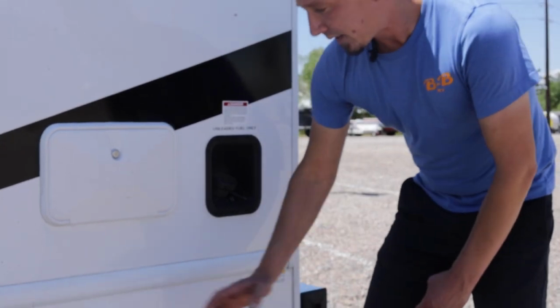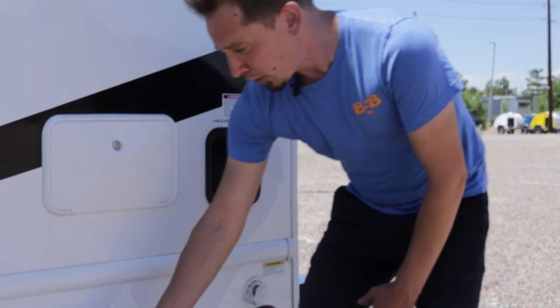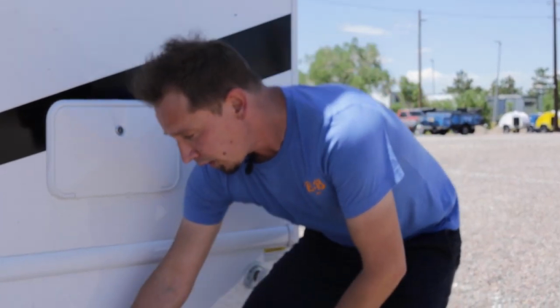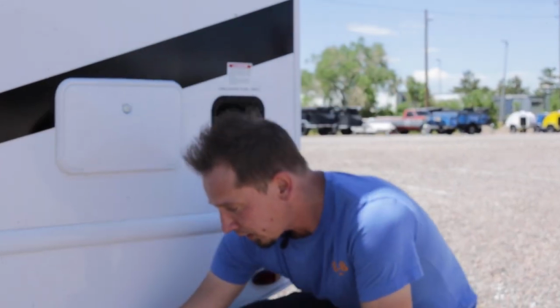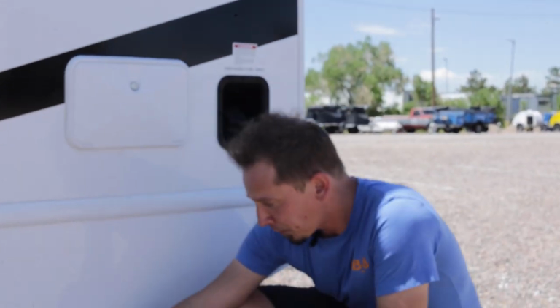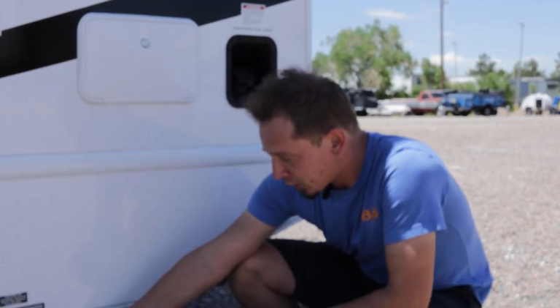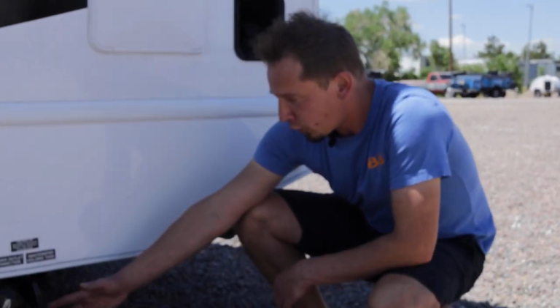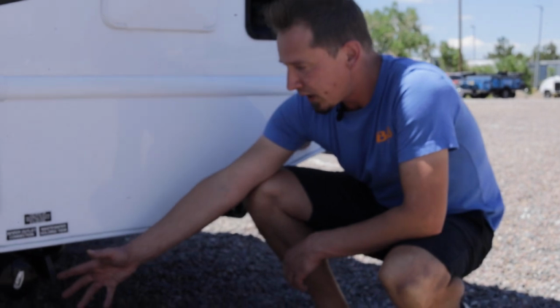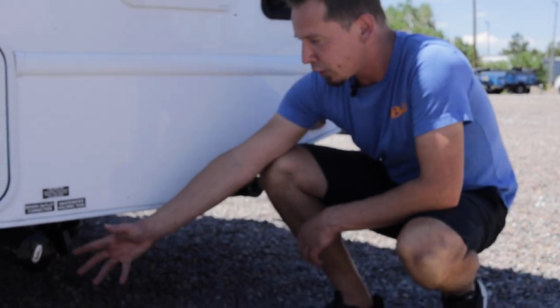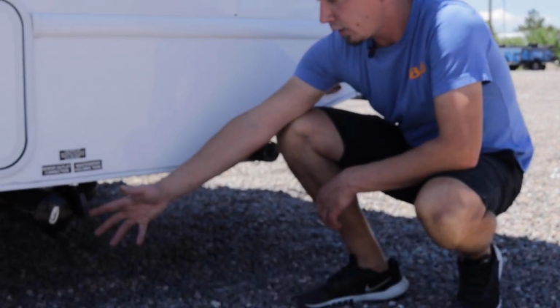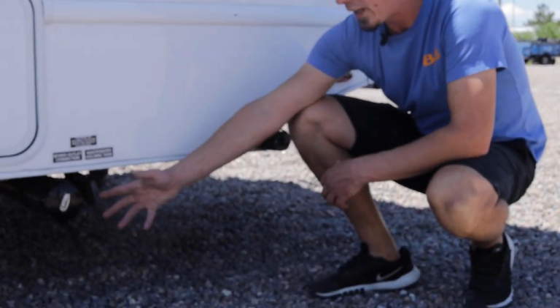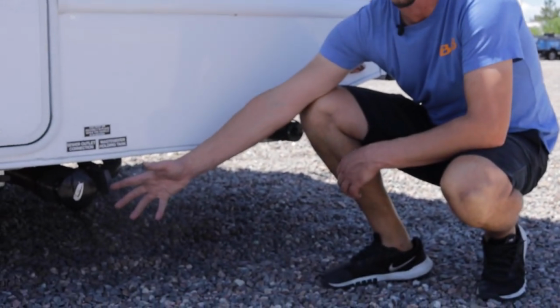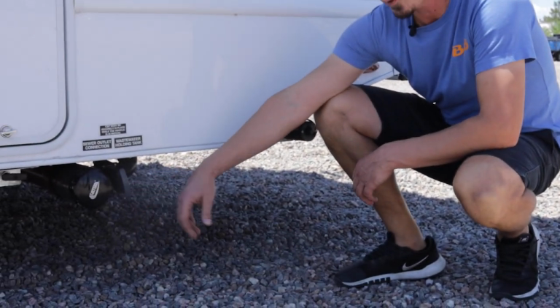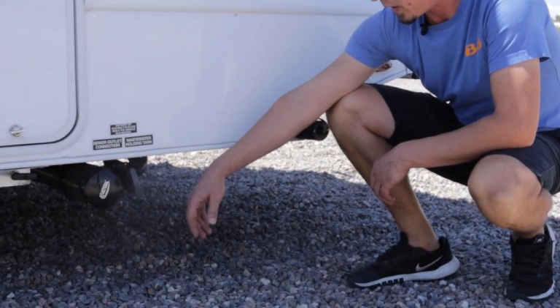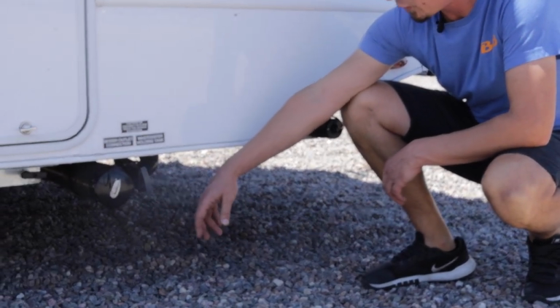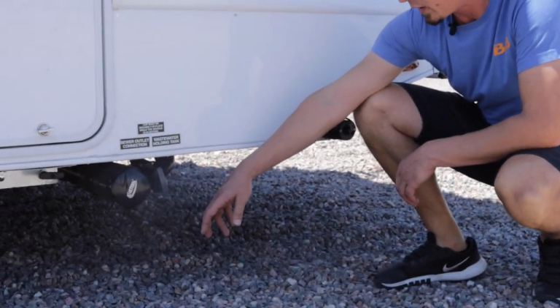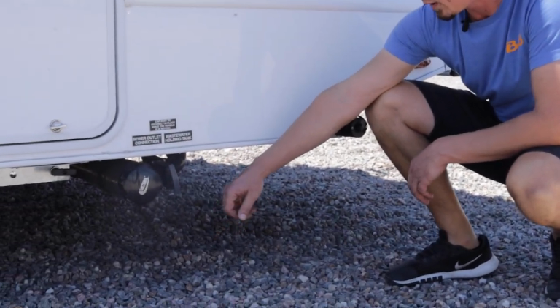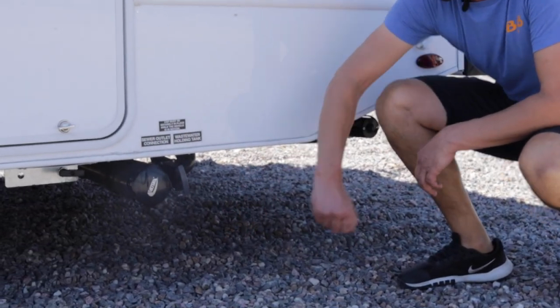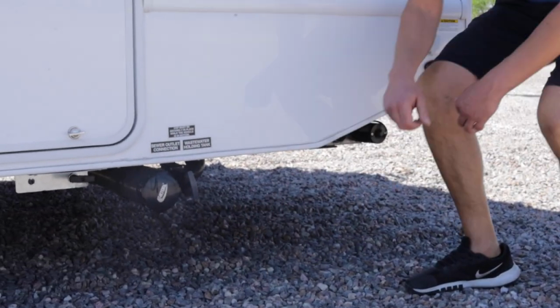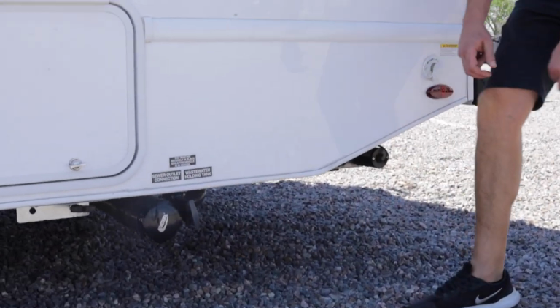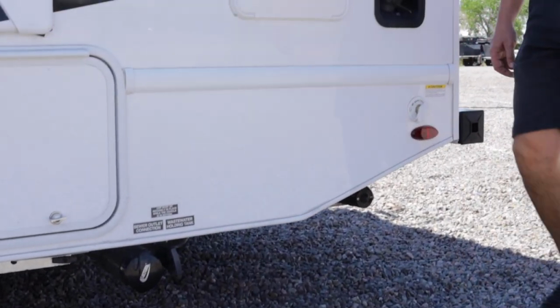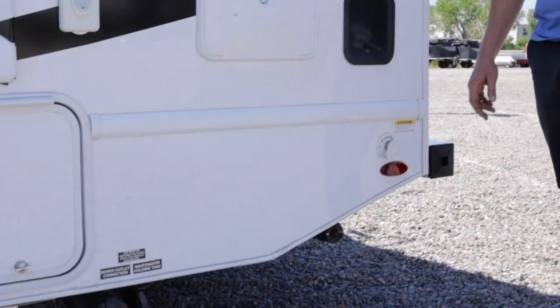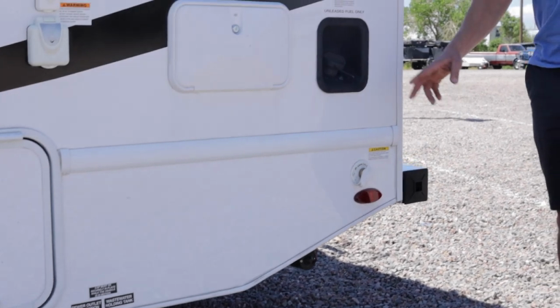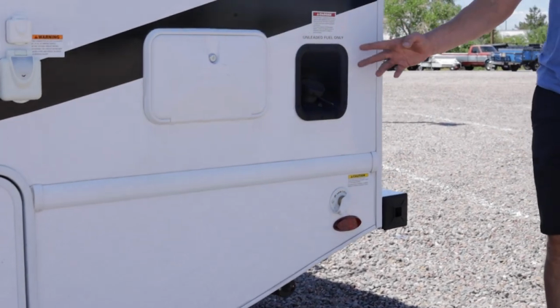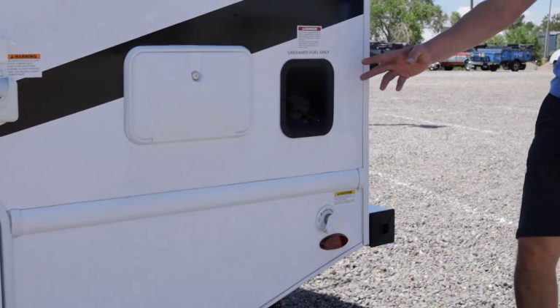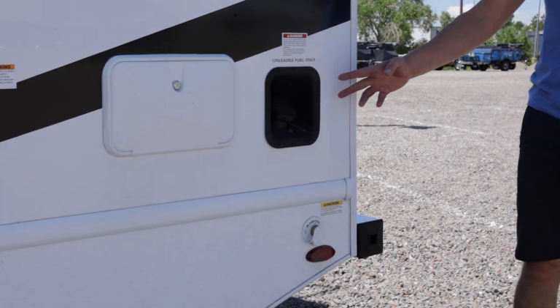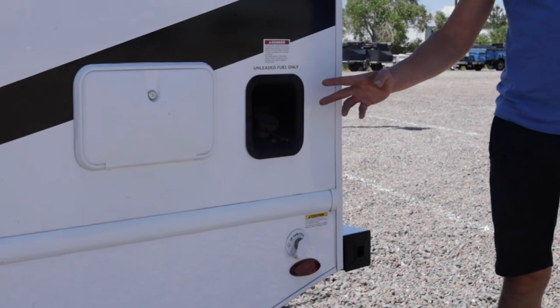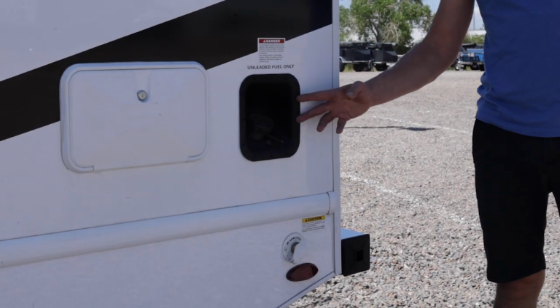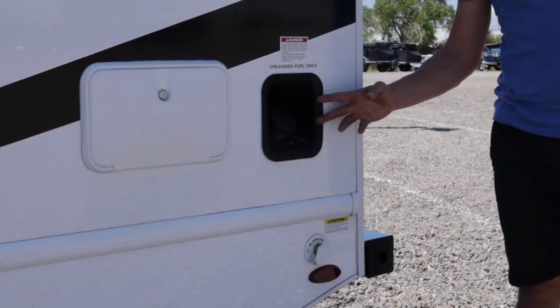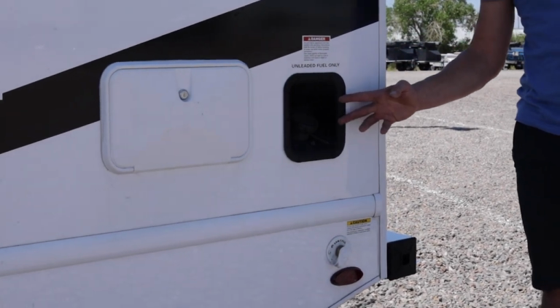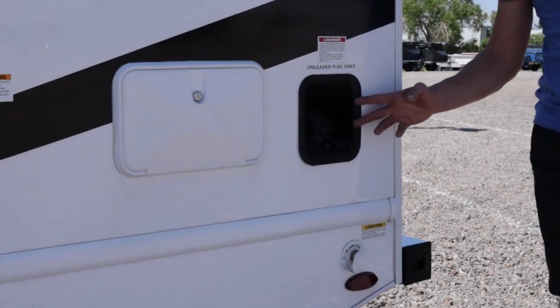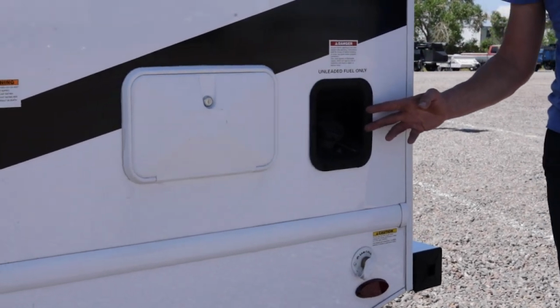Down below is where you empty out your waste holding tanks for your black and your gray tank. And then over here is where you fill up your unleaded fuel.